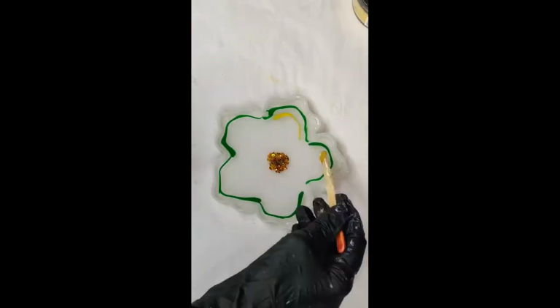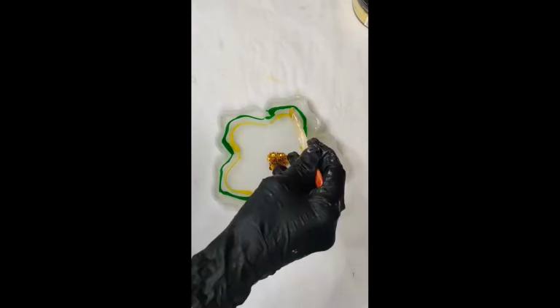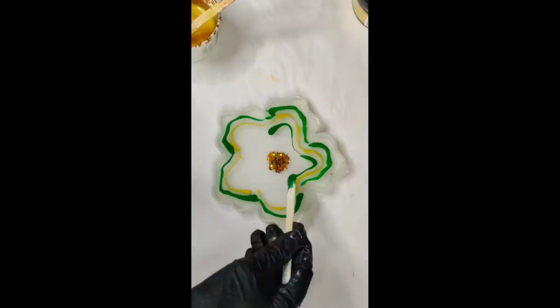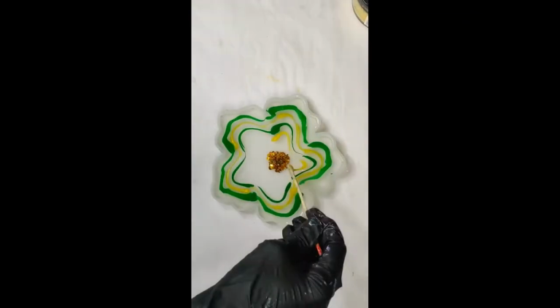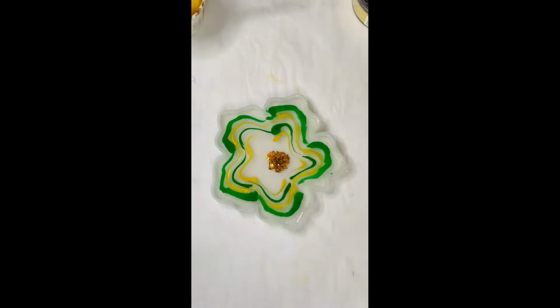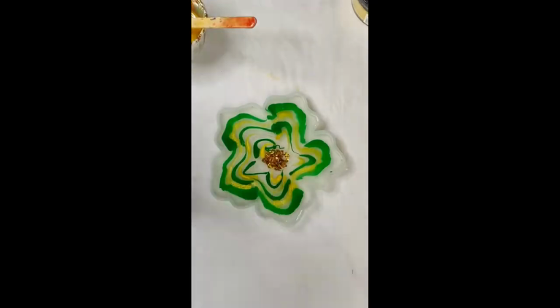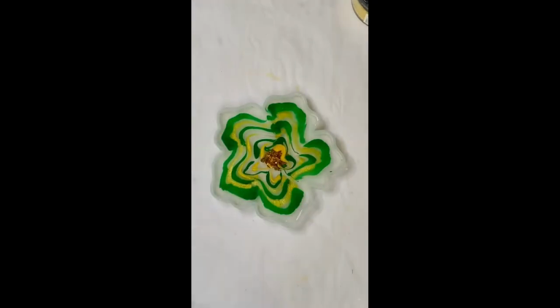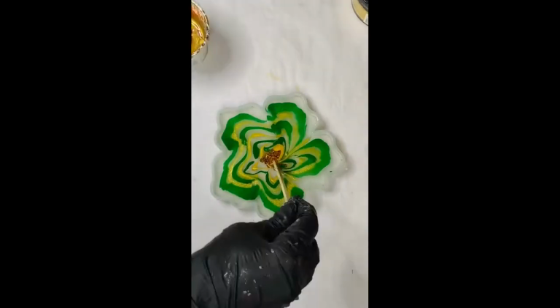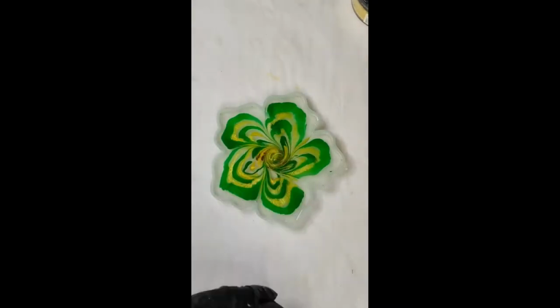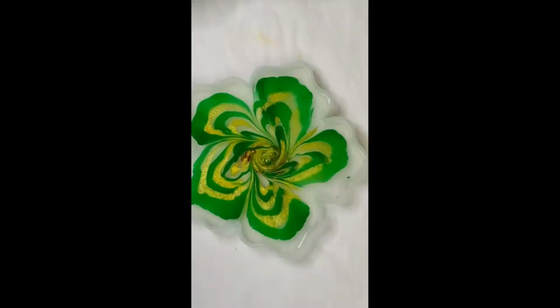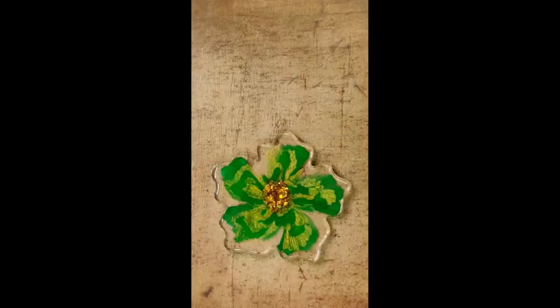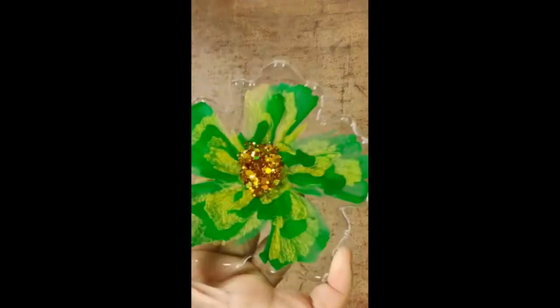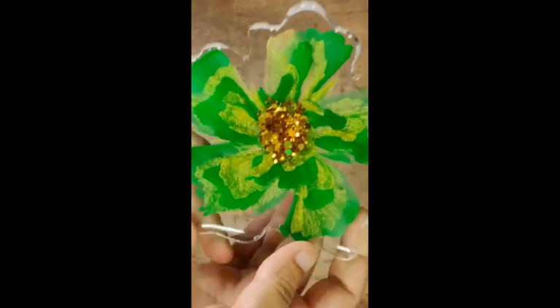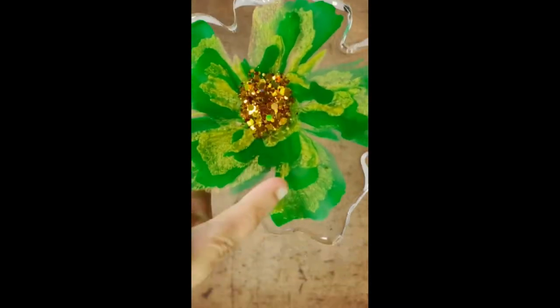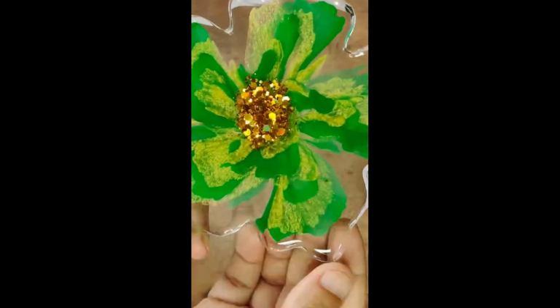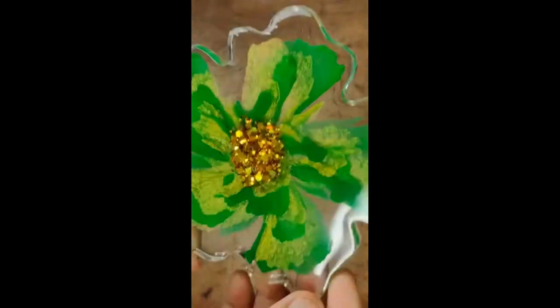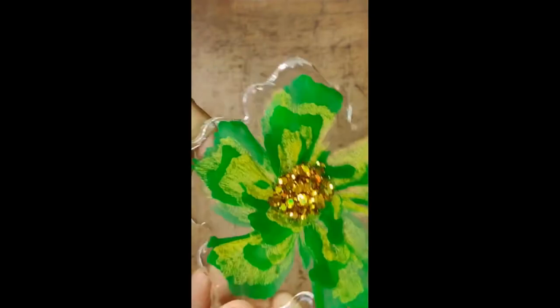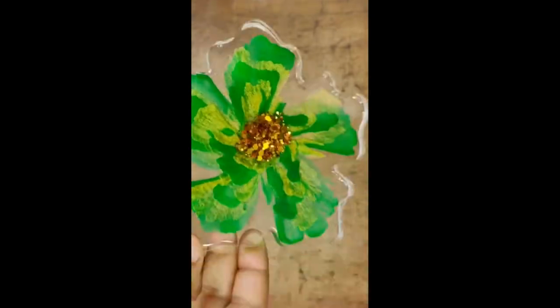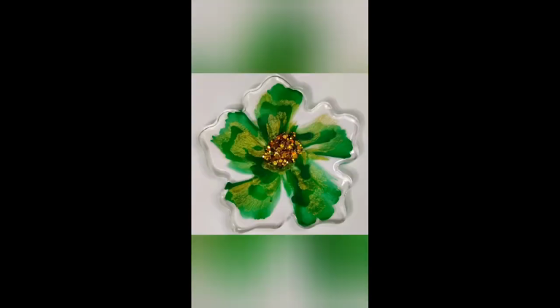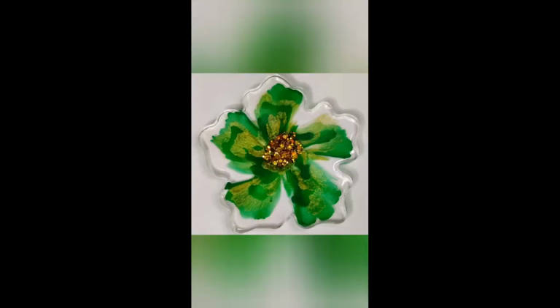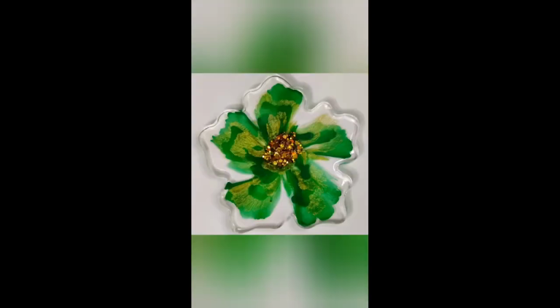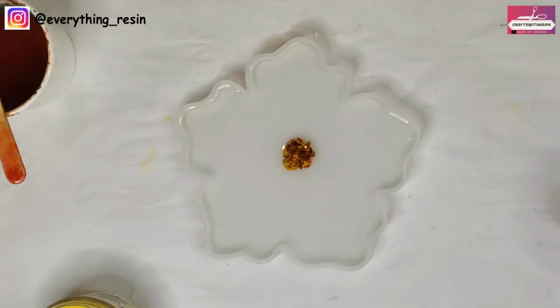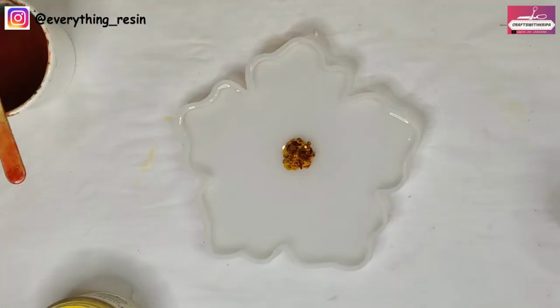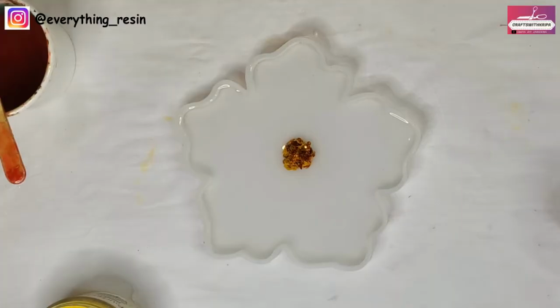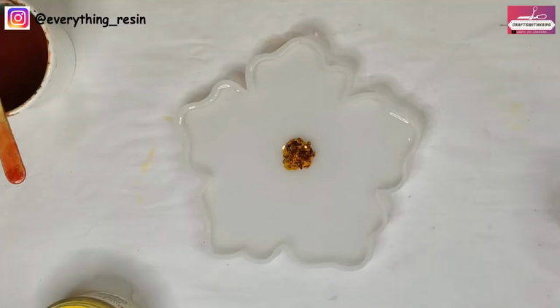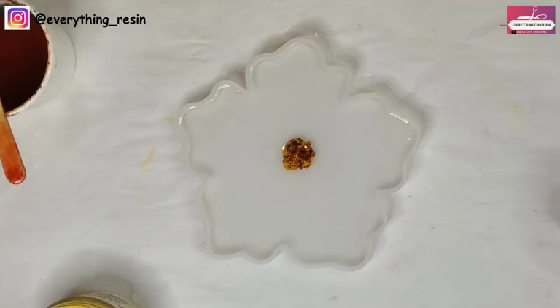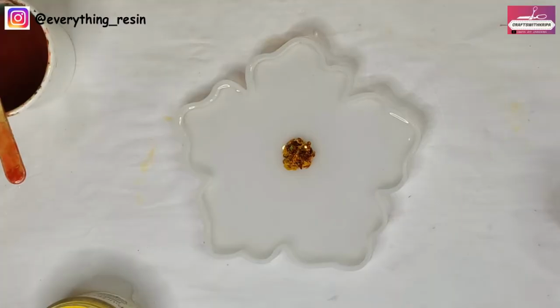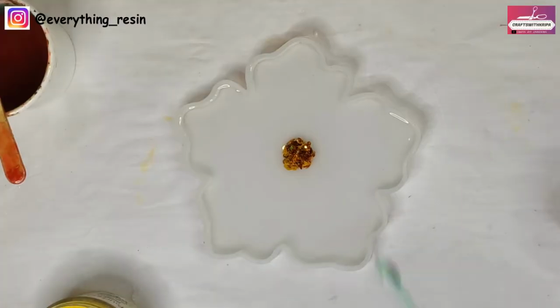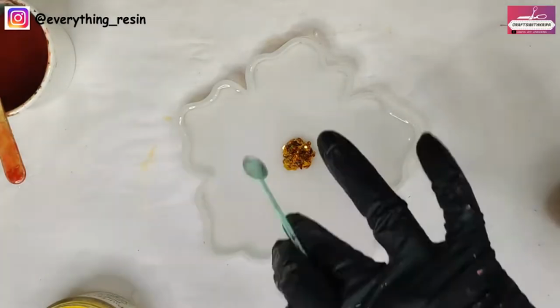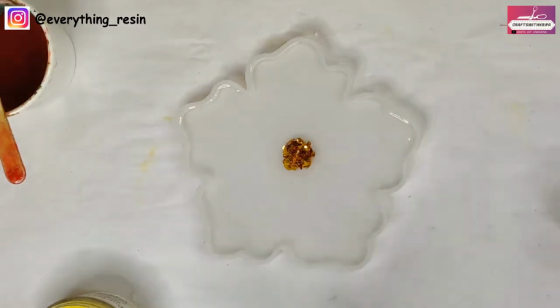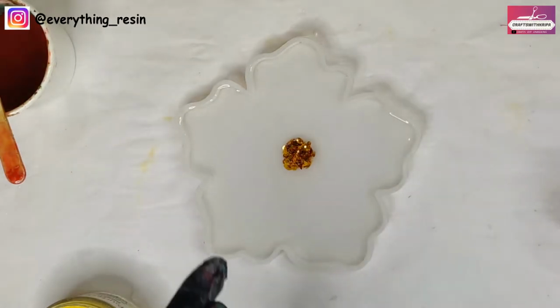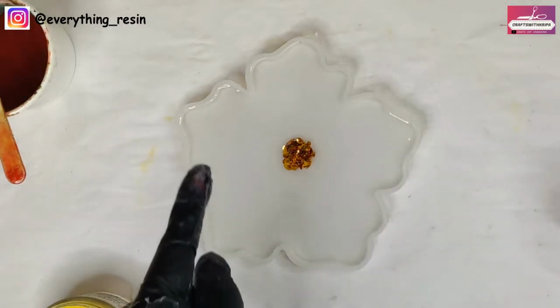Hello everyone, hope you're doing wonderful today. Welcome to another video. In today's video we are going to be making the 3D flower with opaque pigments and mica powders. So let's get started.